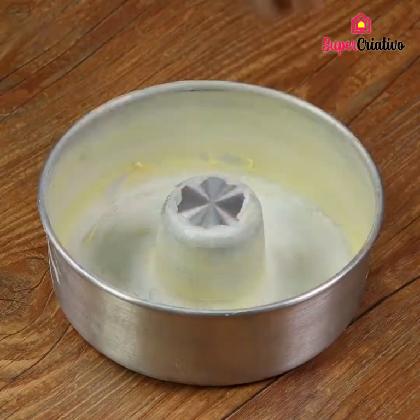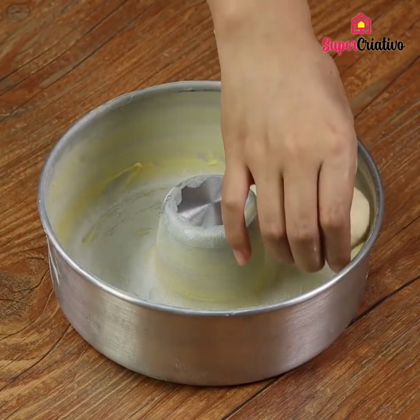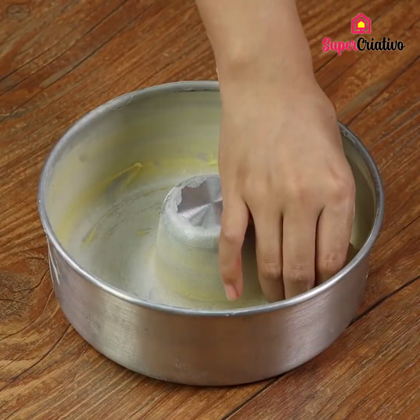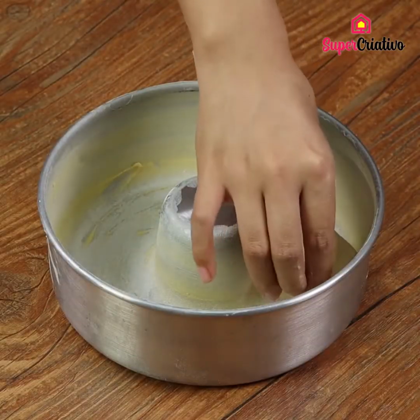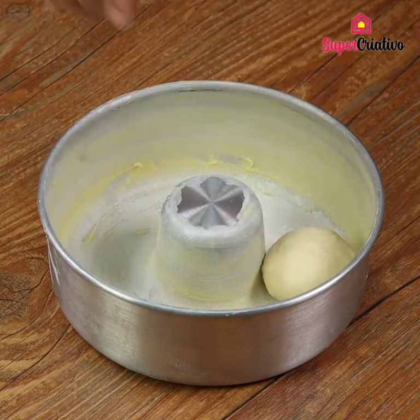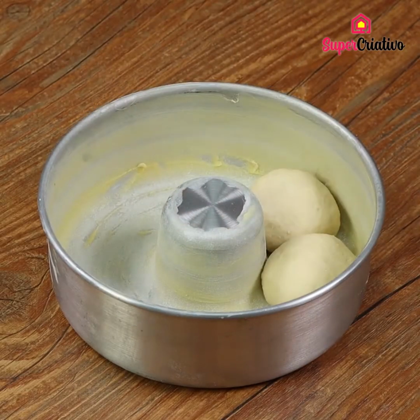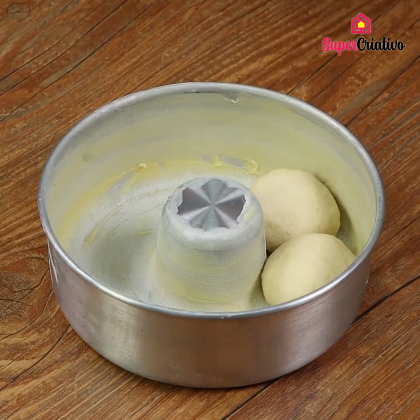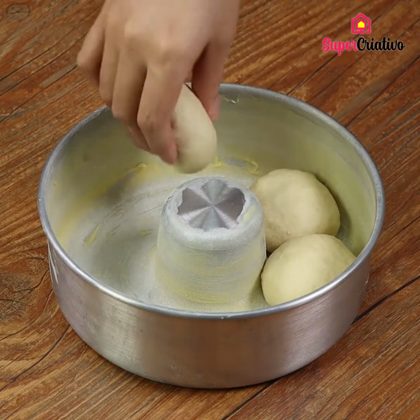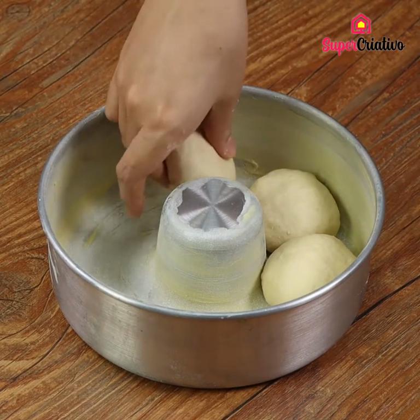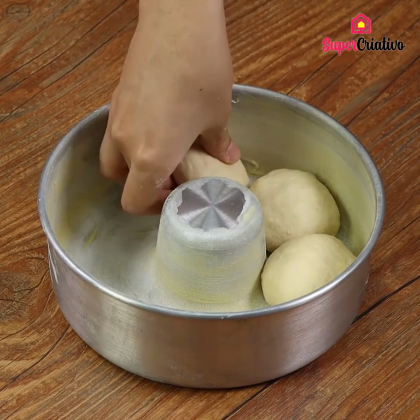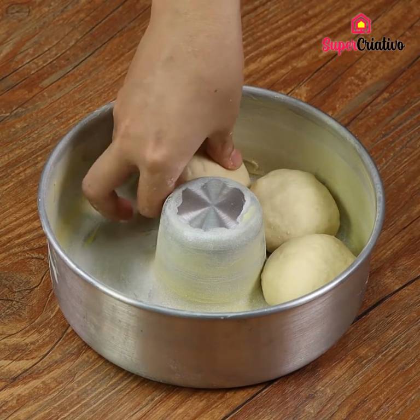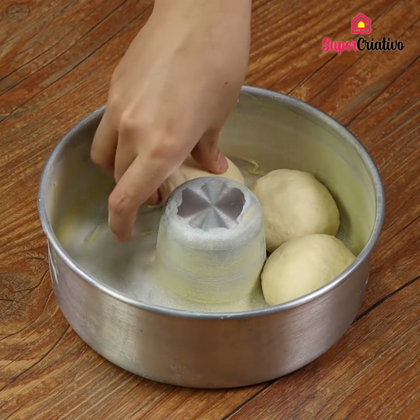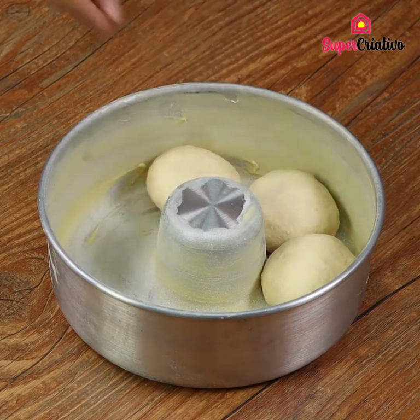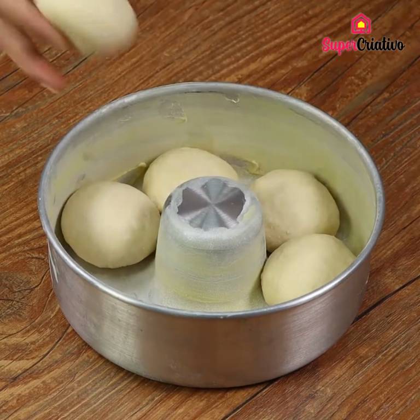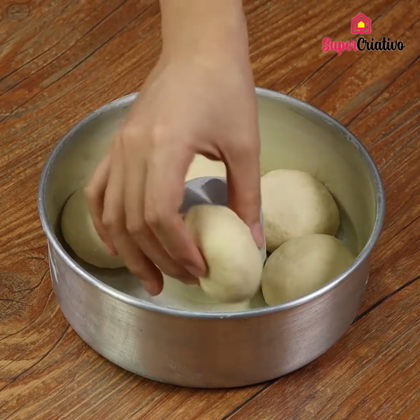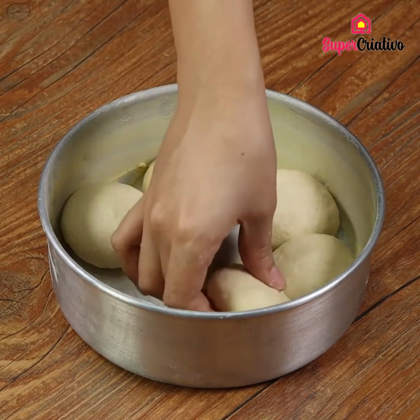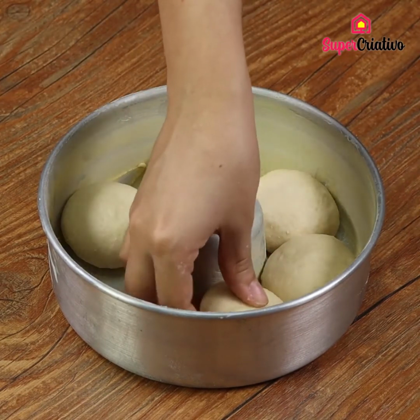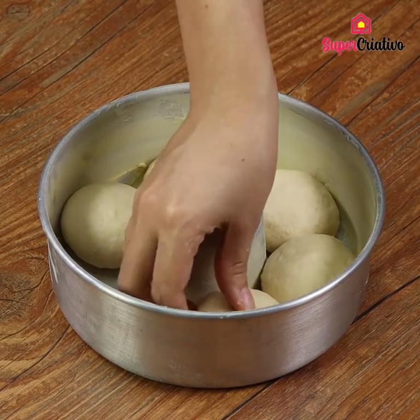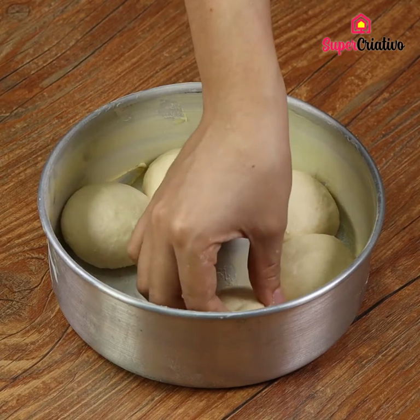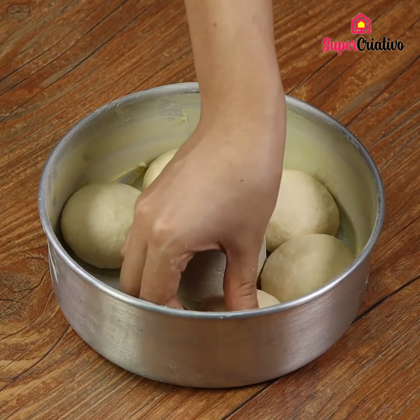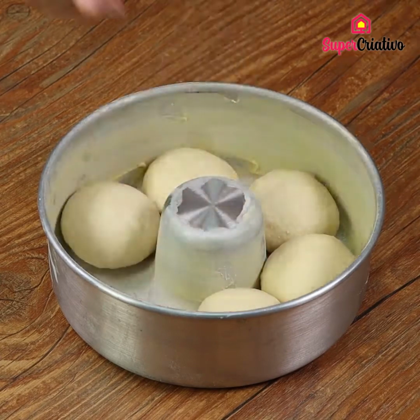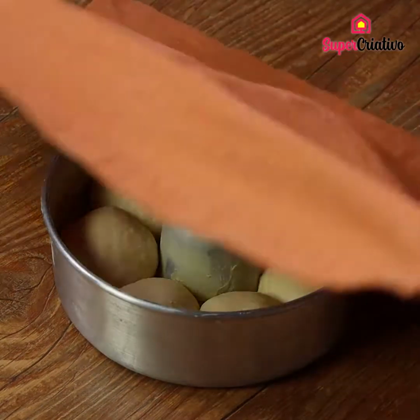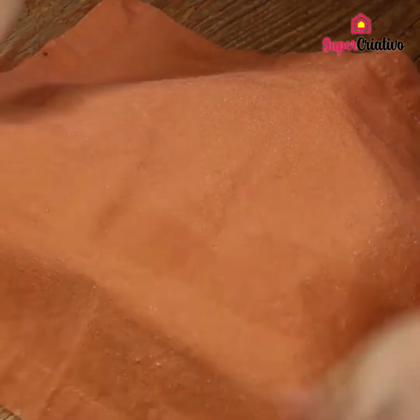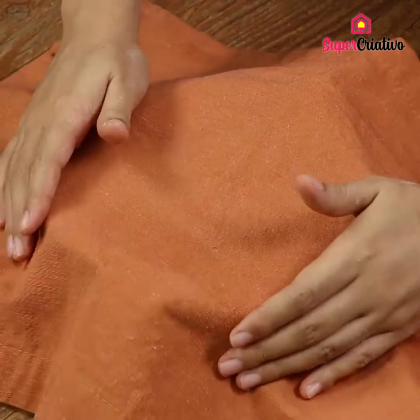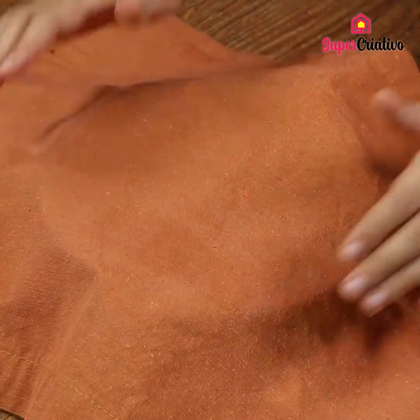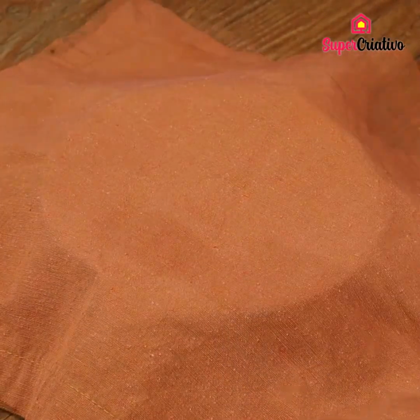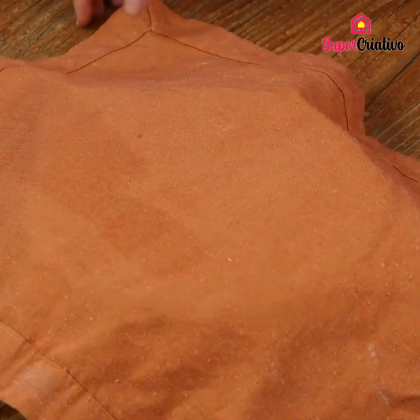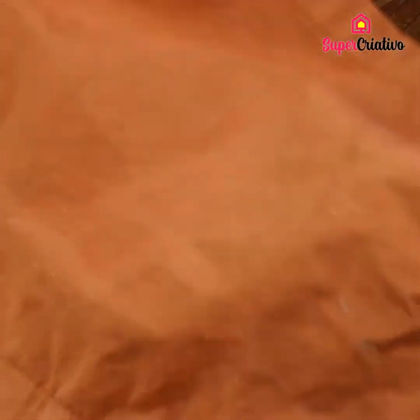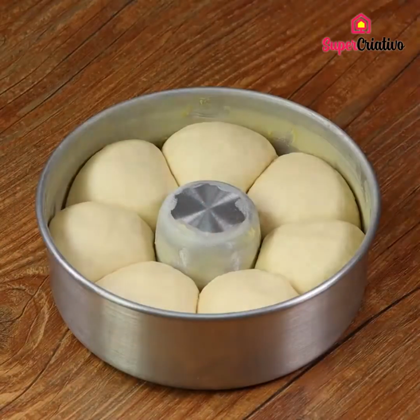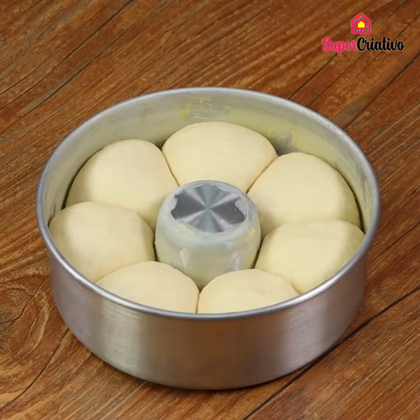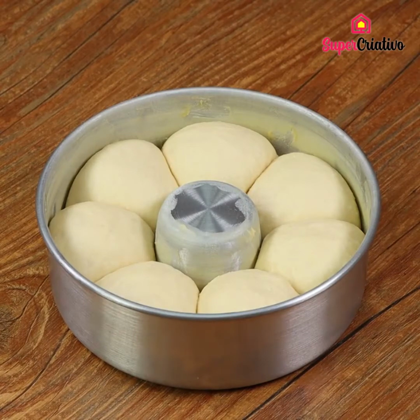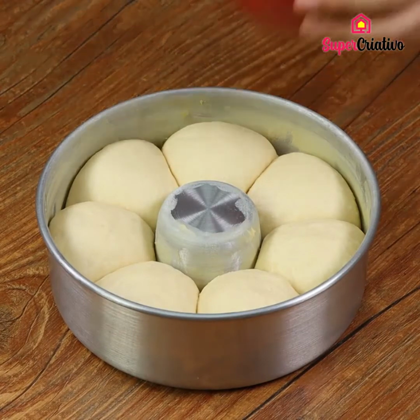Put the small balls in a Bundt cake pan. I've already dusted the pan with flour and greased it with butter. See how easy it is to make? Cover the balls of dough with a cloth and leave it to rest for 1 hour to let the dough rise.